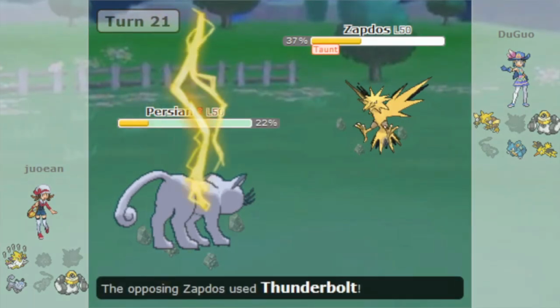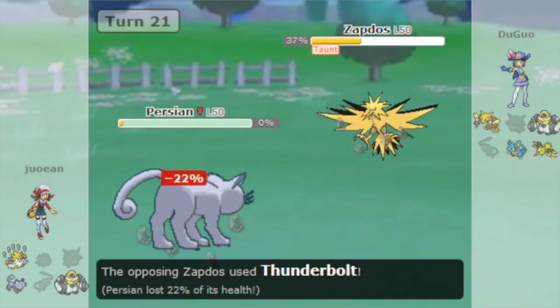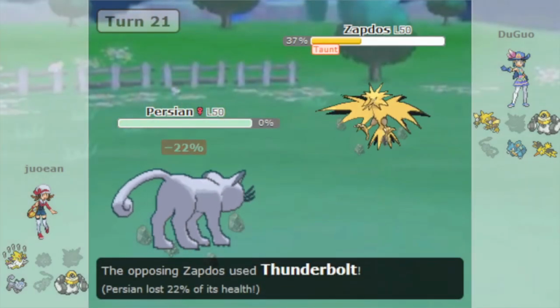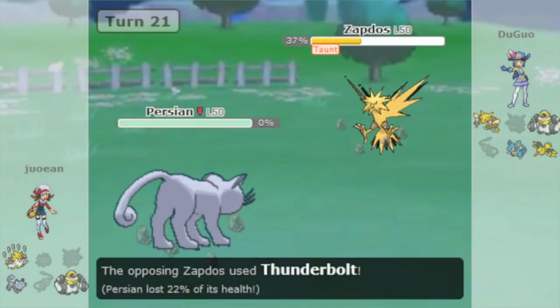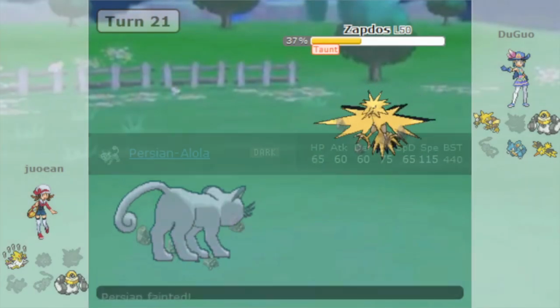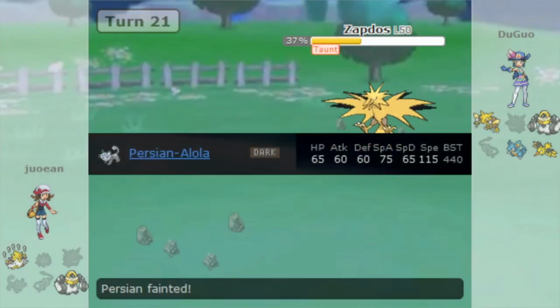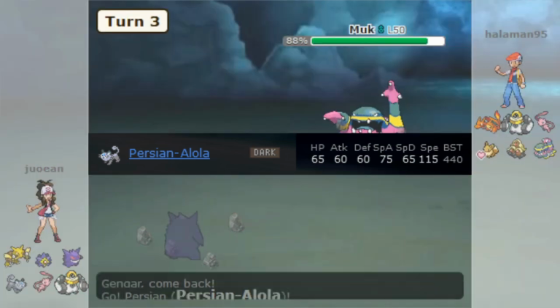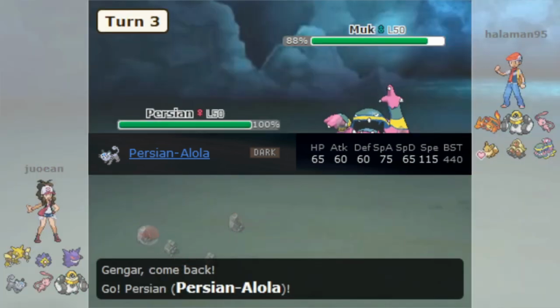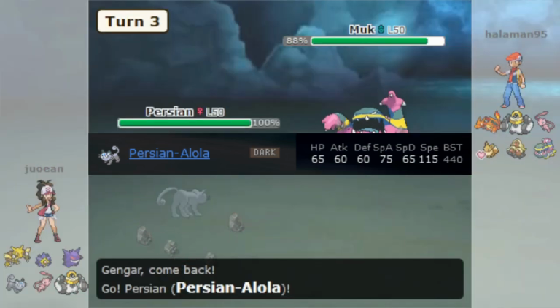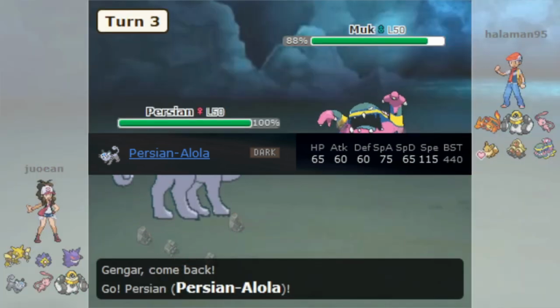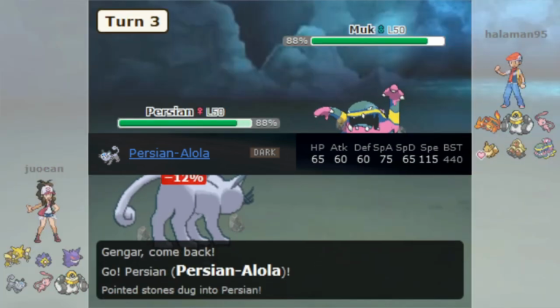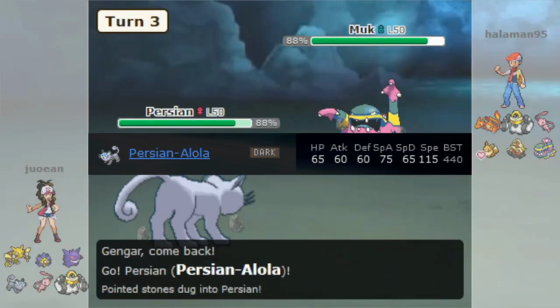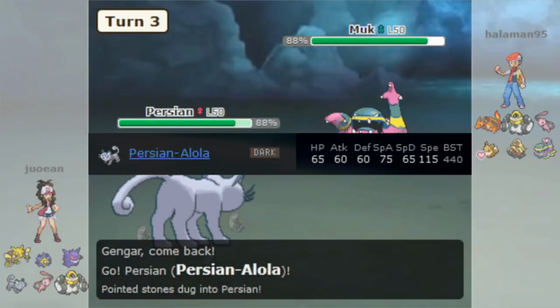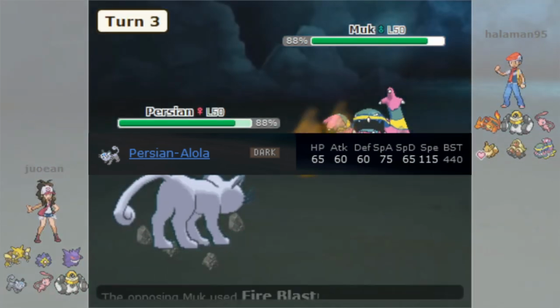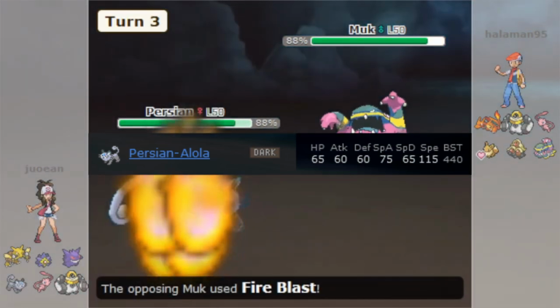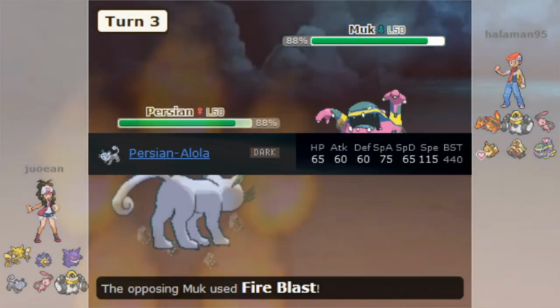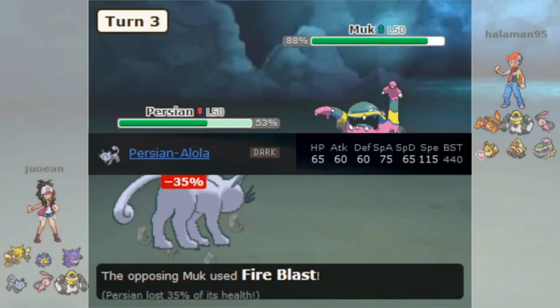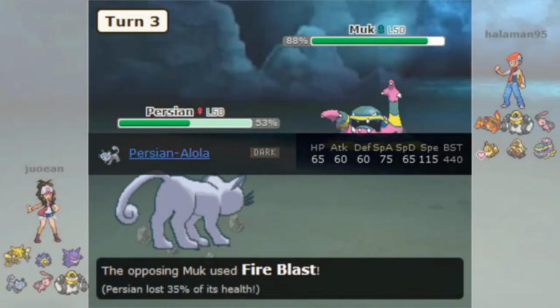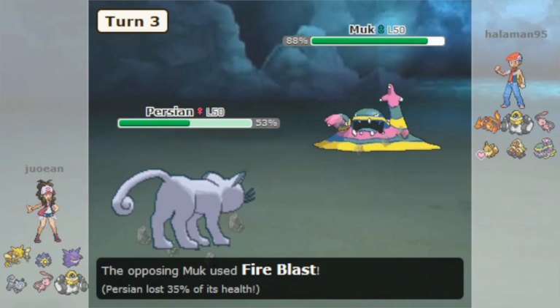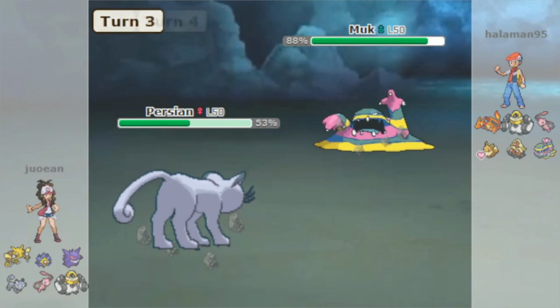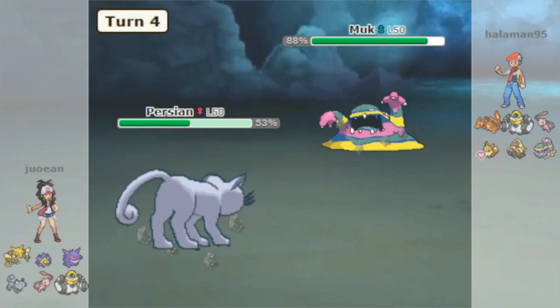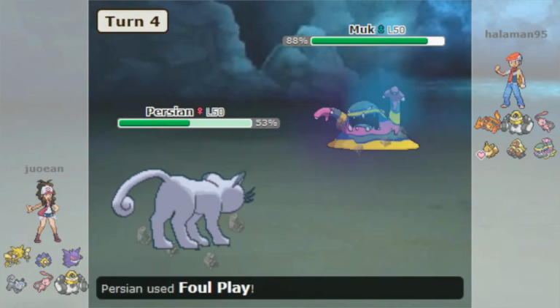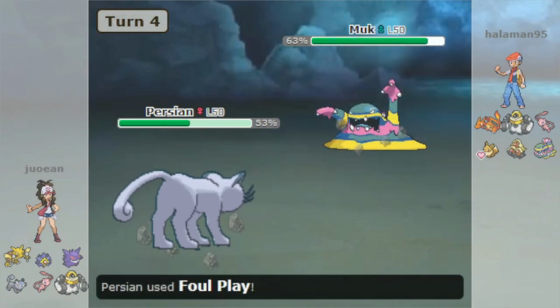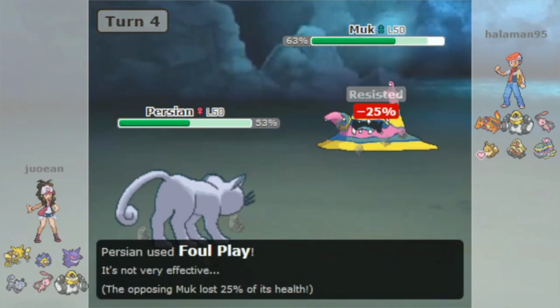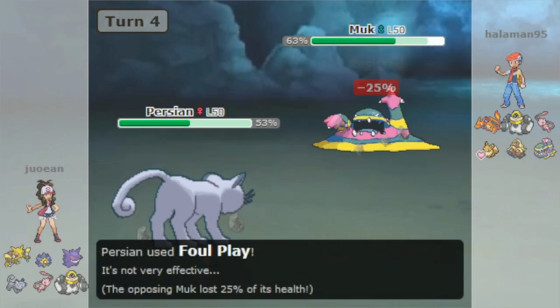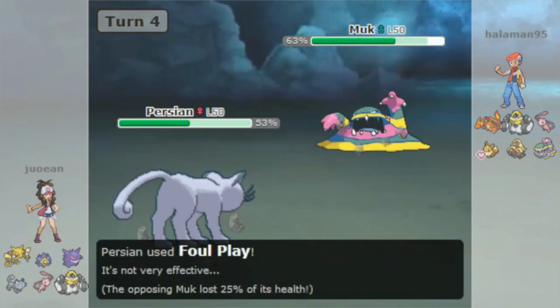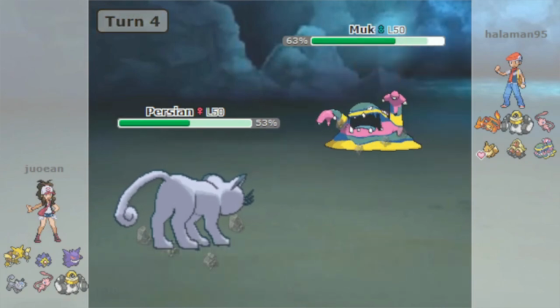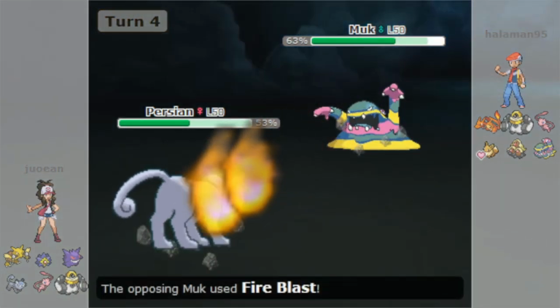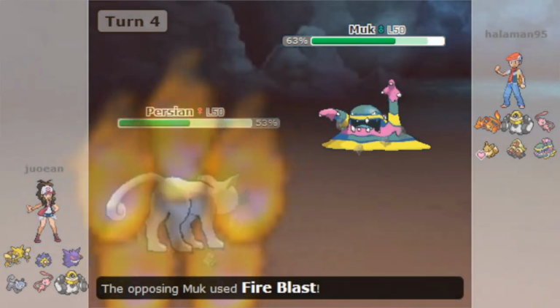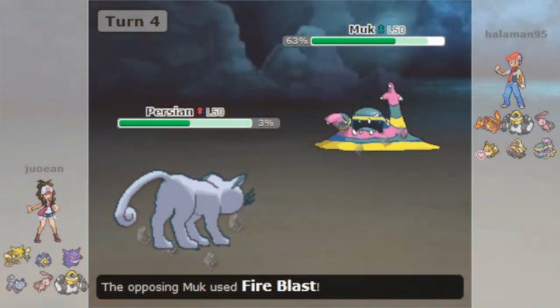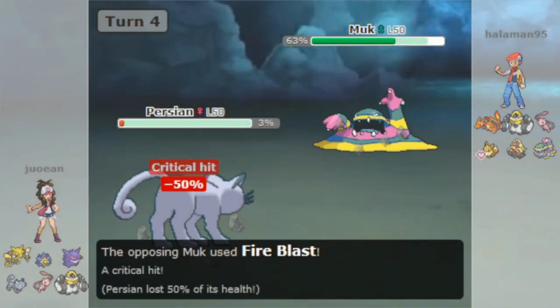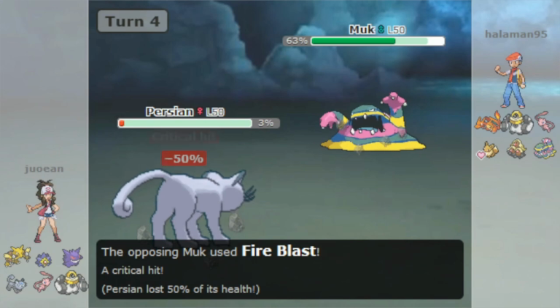So what's the deal with Alolan Persian in Let's Go? It's got awful offensive stats, awful defensive stats, and doesn't even have Fur Coat or Parting Shot like it does in other games. As it turns out, it's everything else about Alolan Persian that makes it a good Pokémon: its speed, its typing, and its movepool.